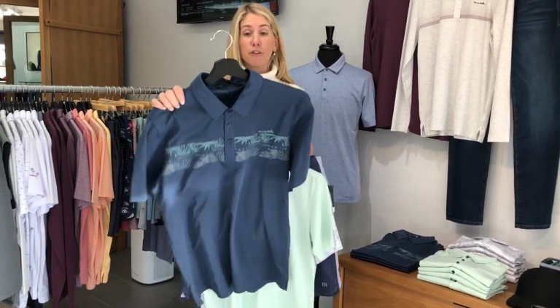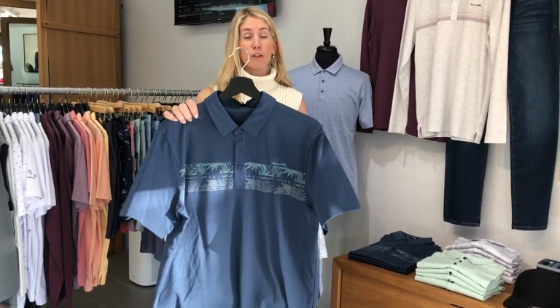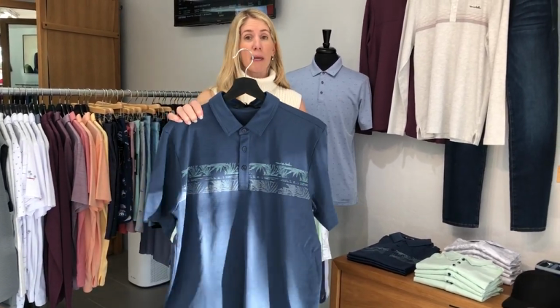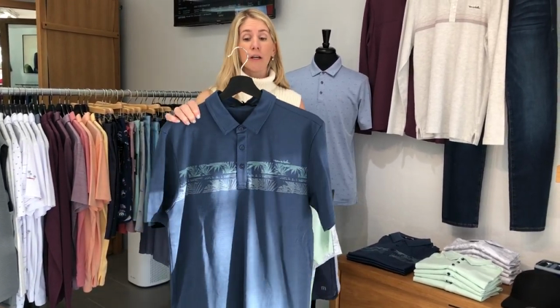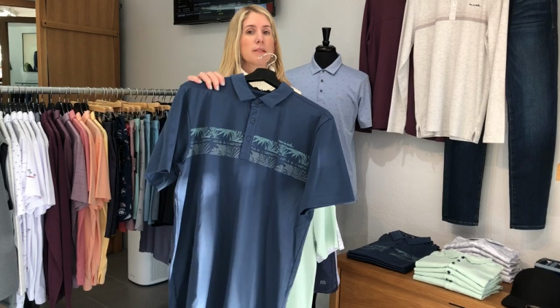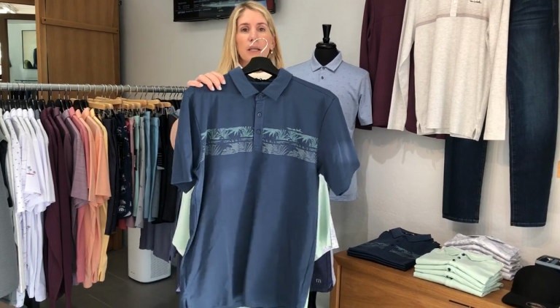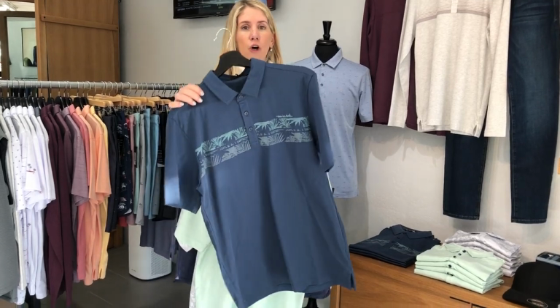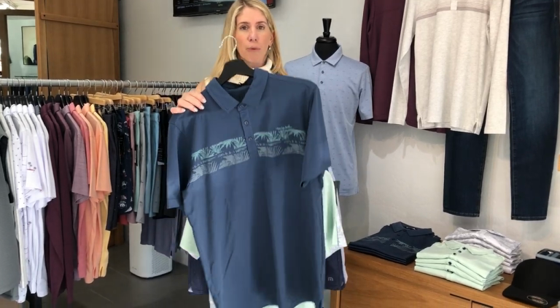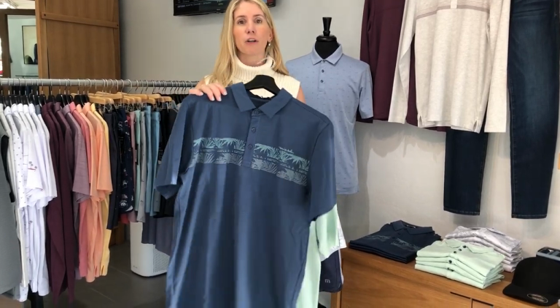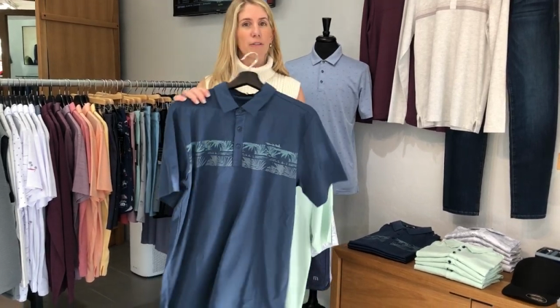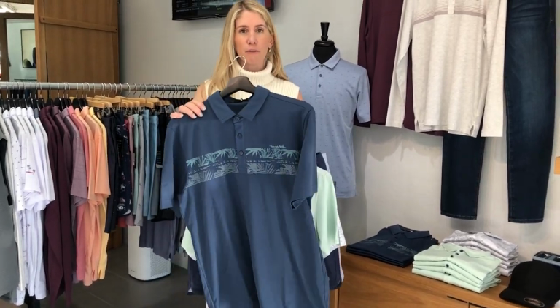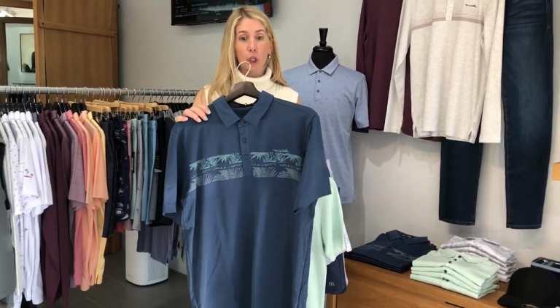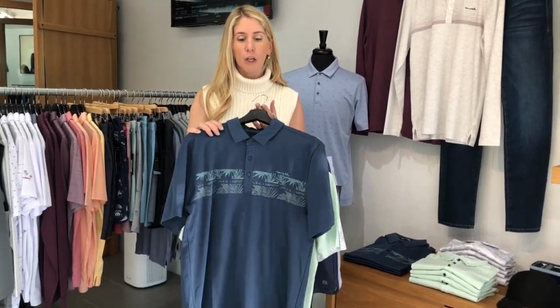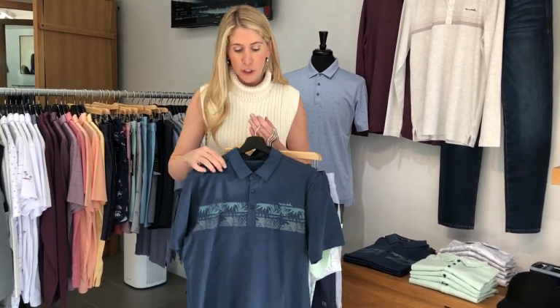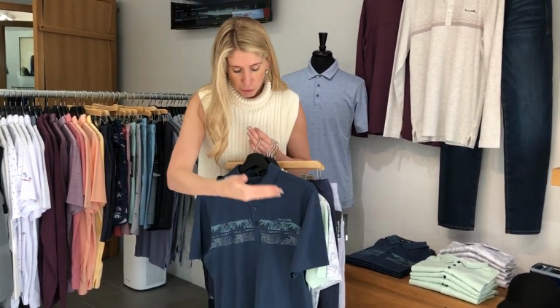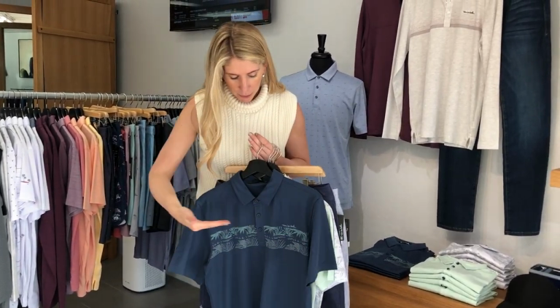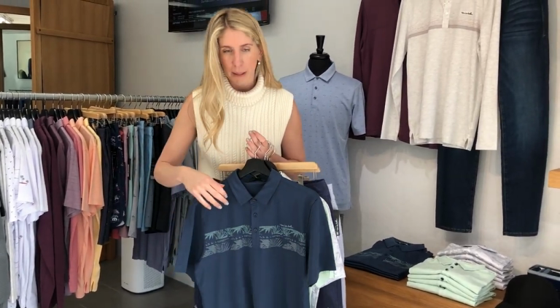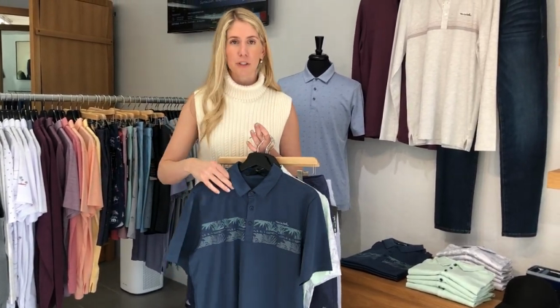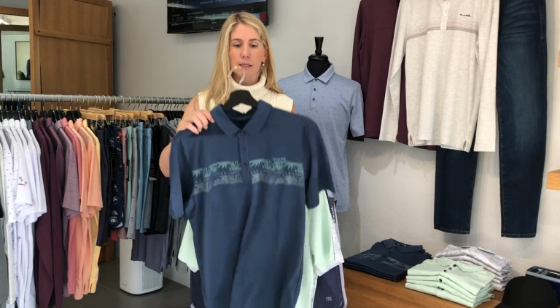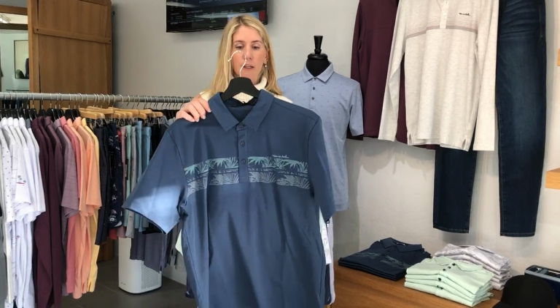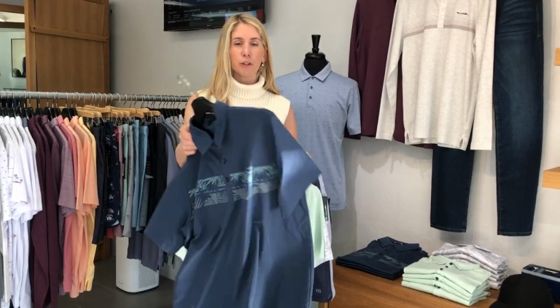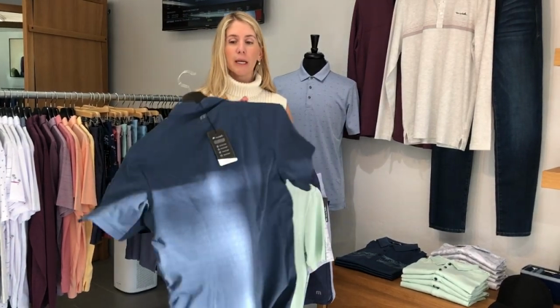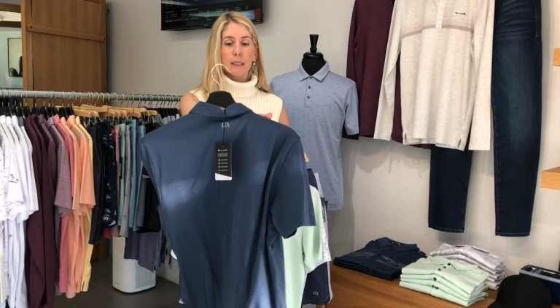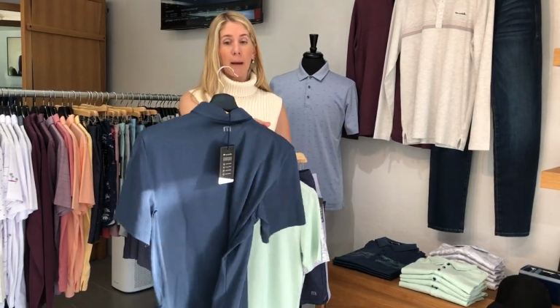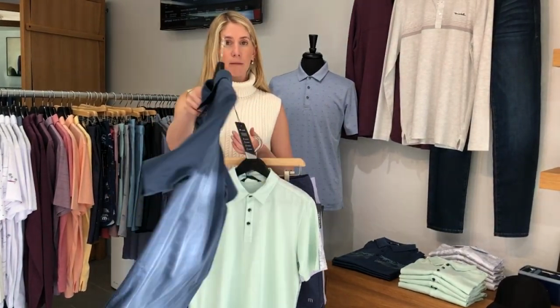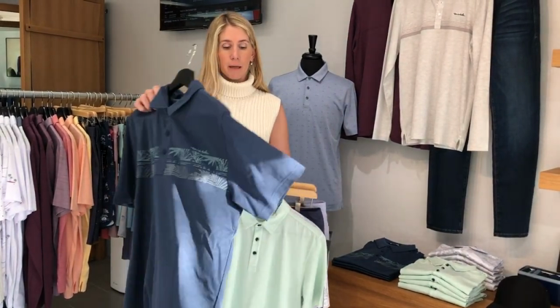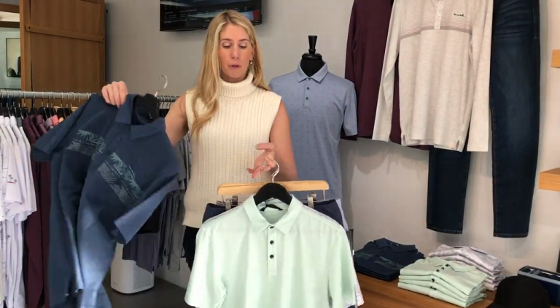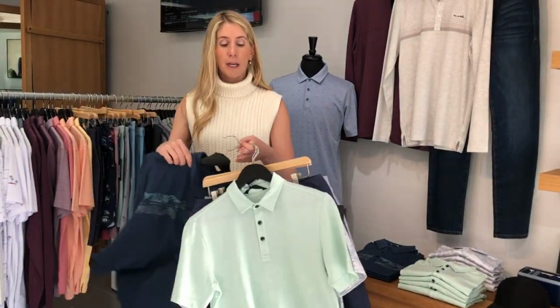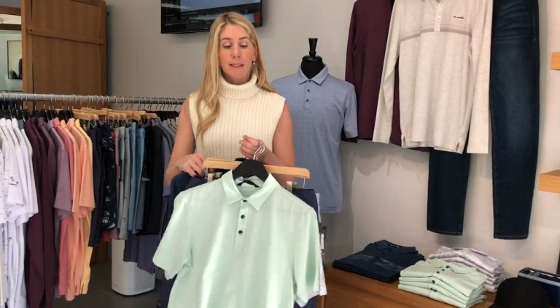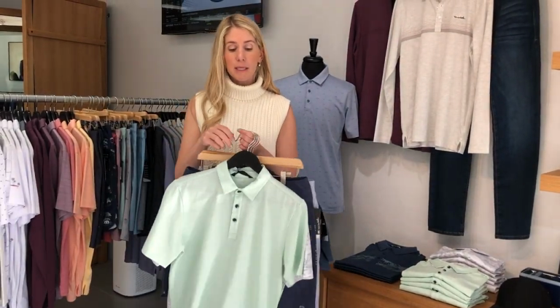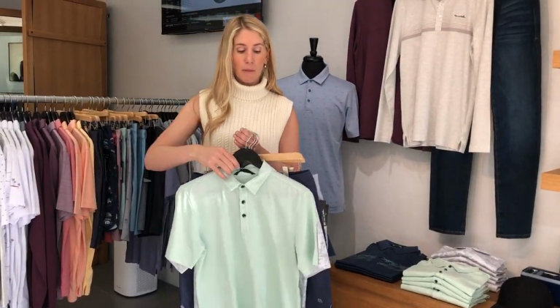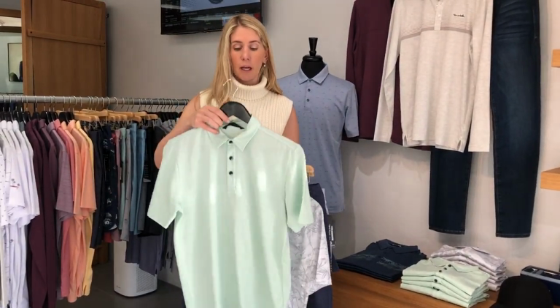The first one is called Drop Anchor. This is like the no-brainer Travis Matthew look with a chest stripe here — it's just easy. I love the blue. It's clean on the back. This polo is the minty one that I love.